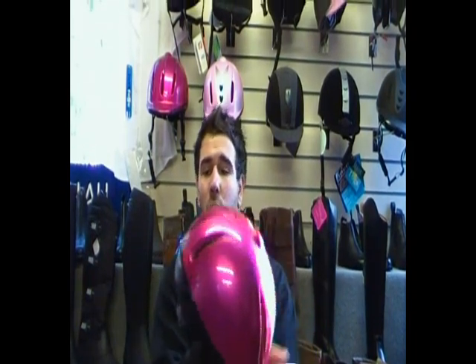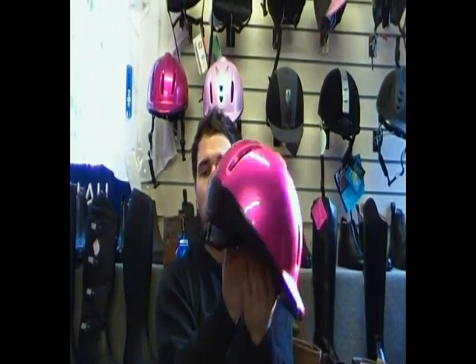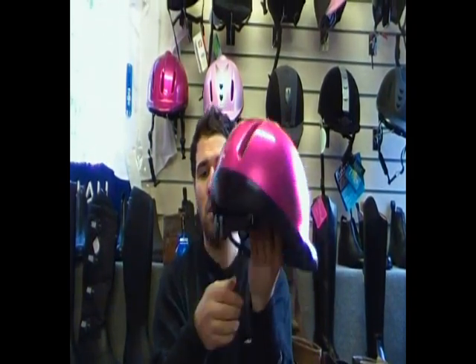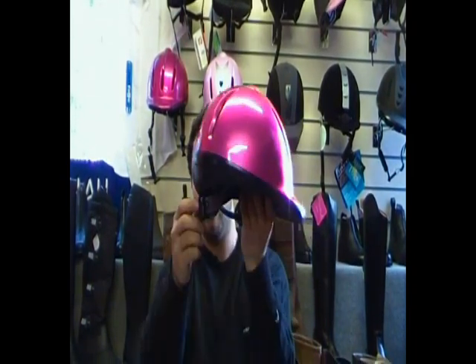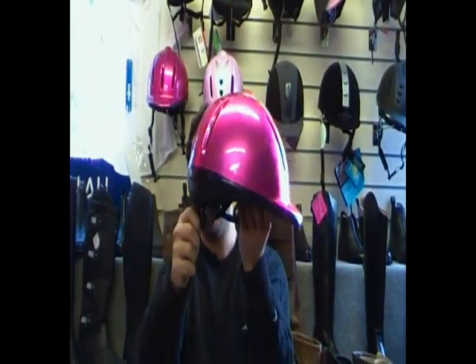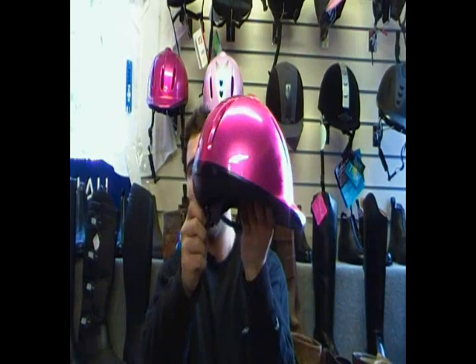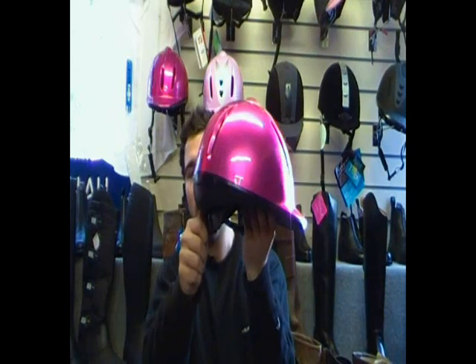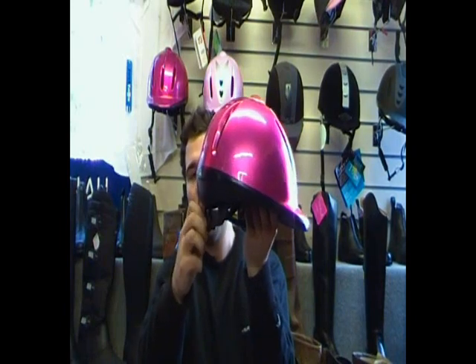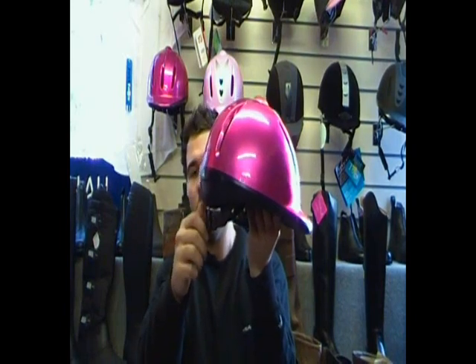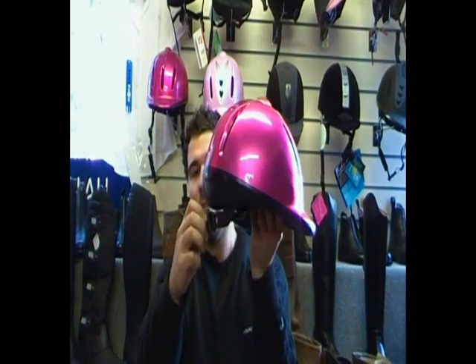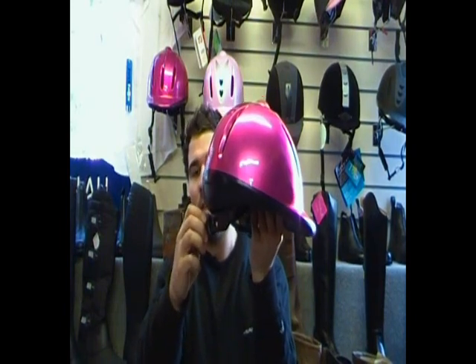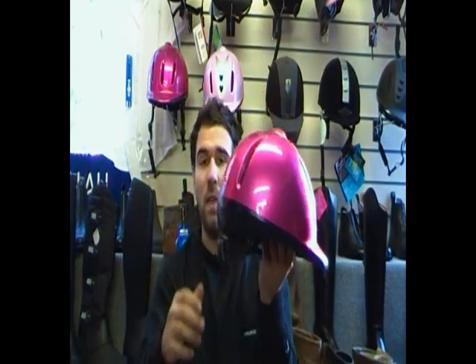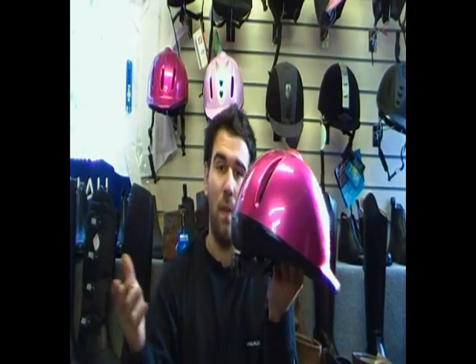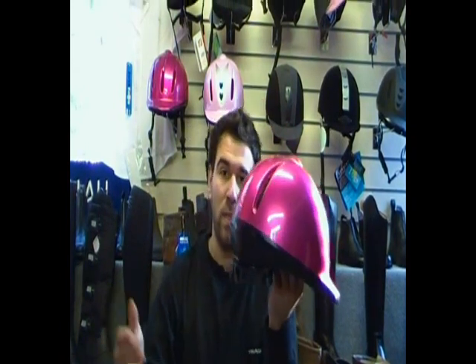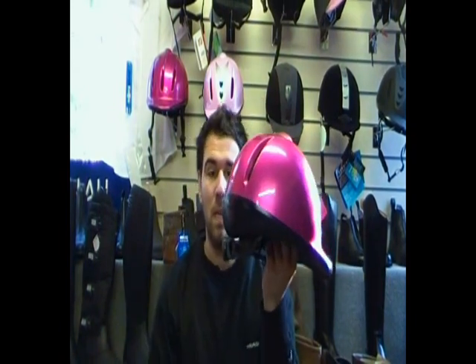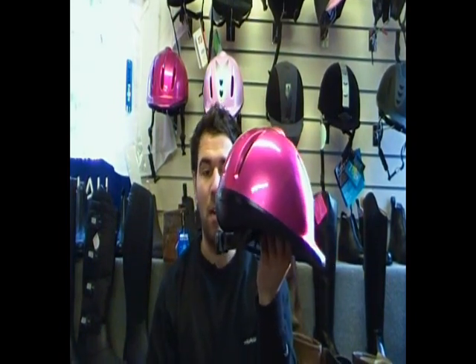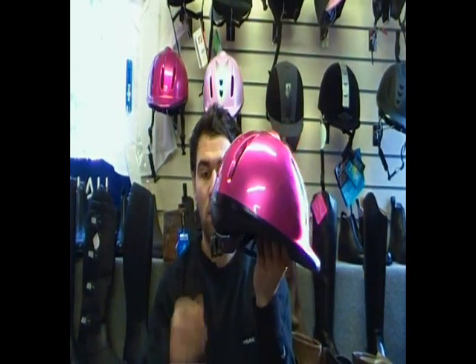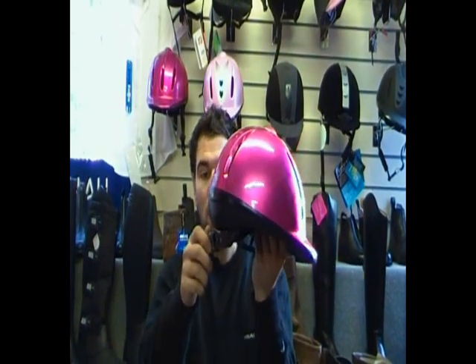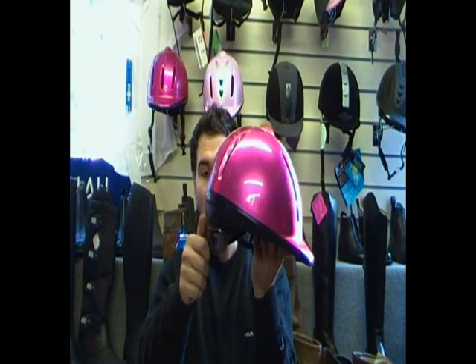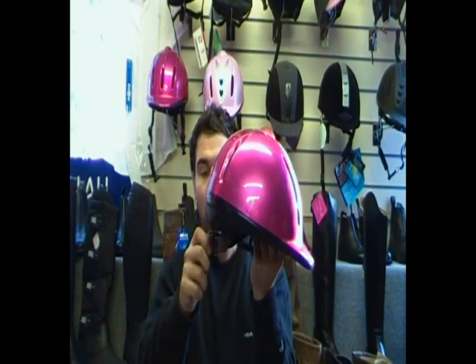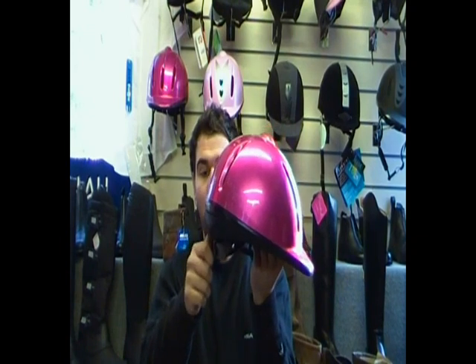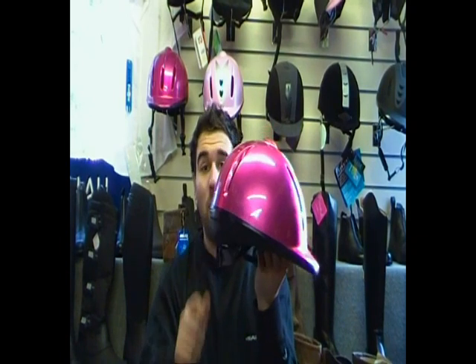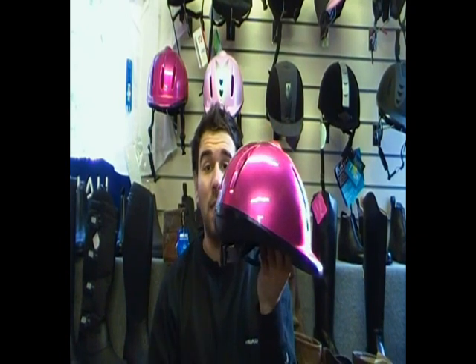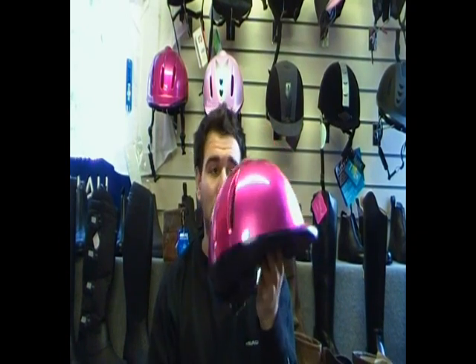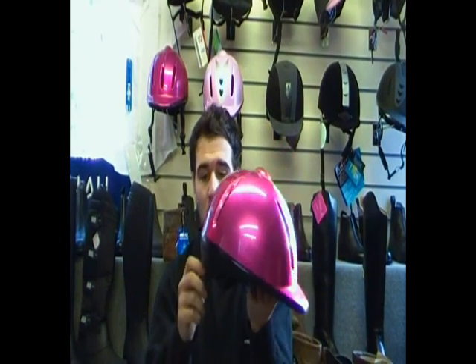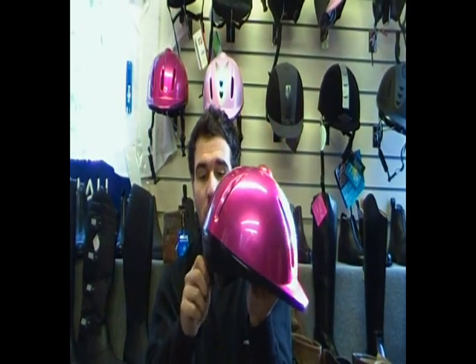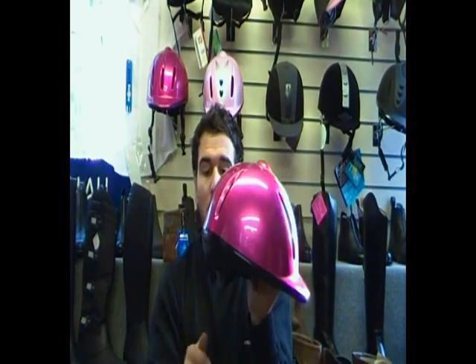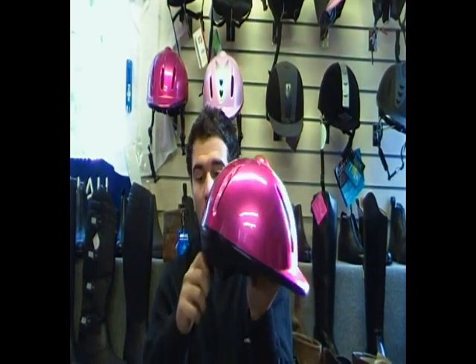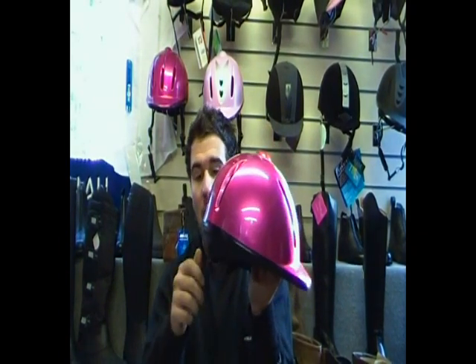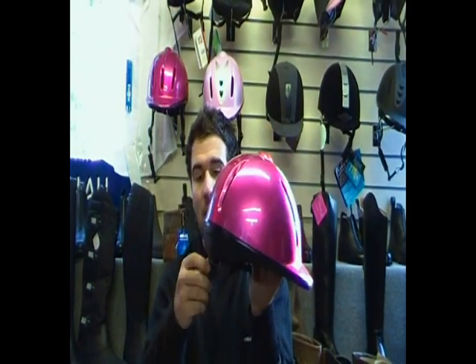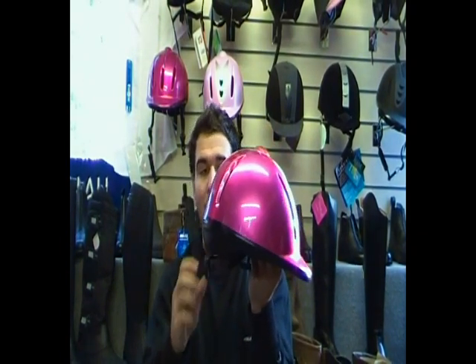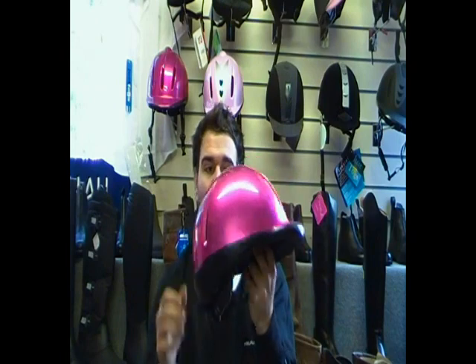It adjusts, and that's why we've stated it as a 50 to 54 centimetre hat or a 55 to 58 centimetre hat — because it adjusts to any head size in that bracket.